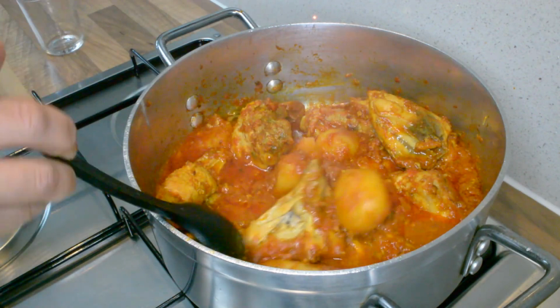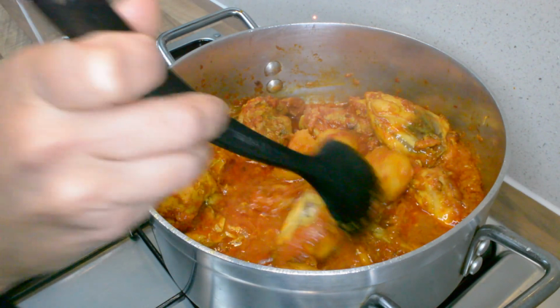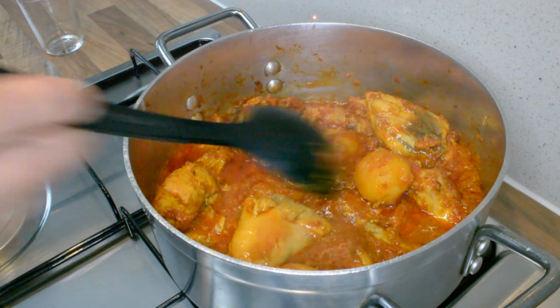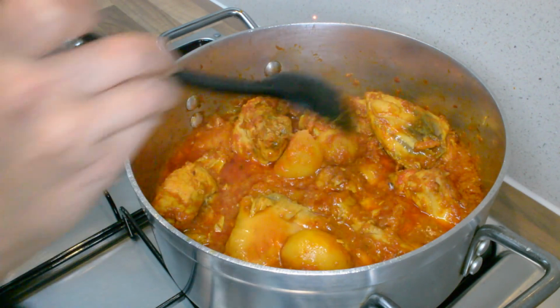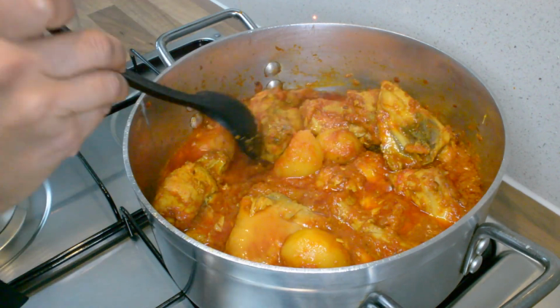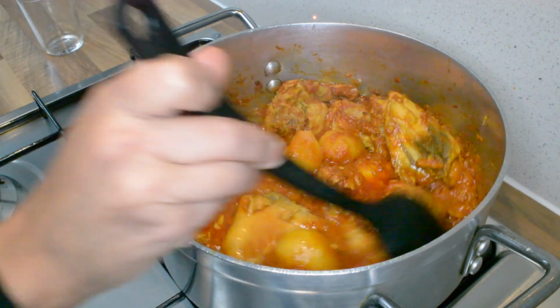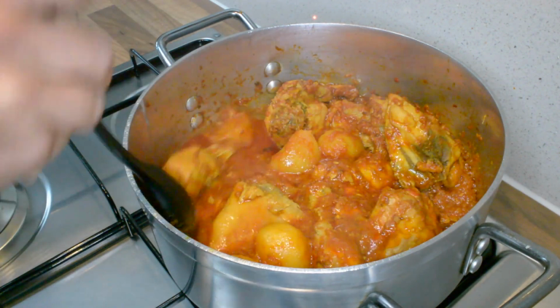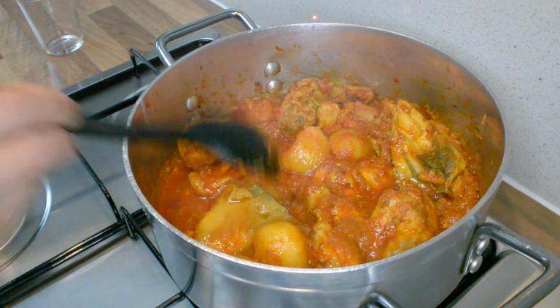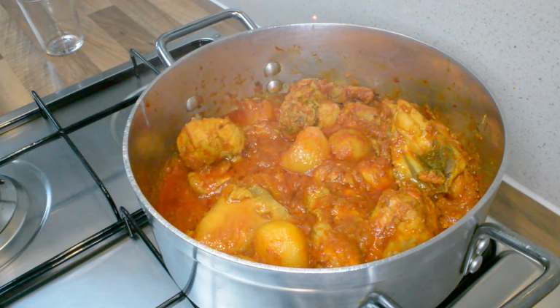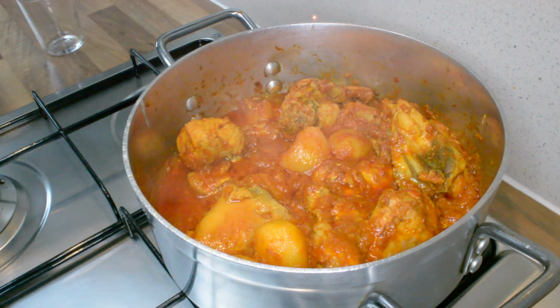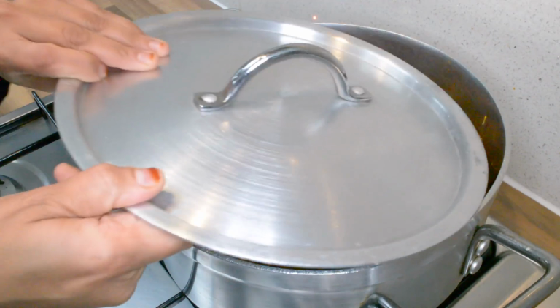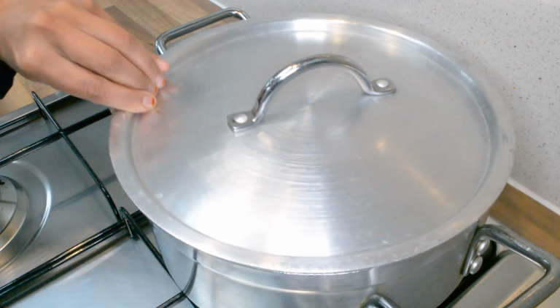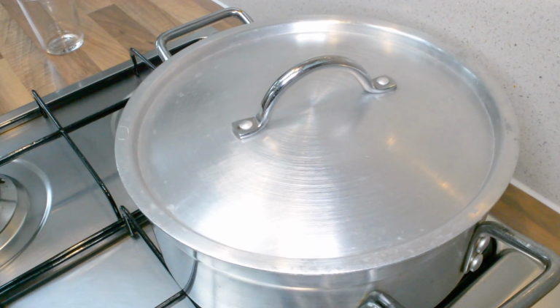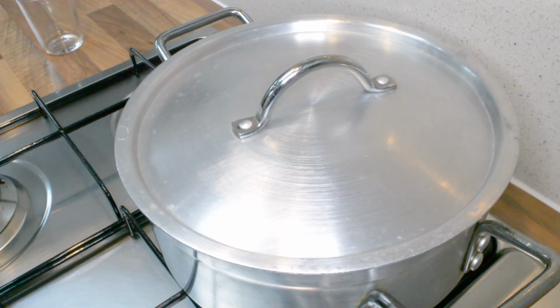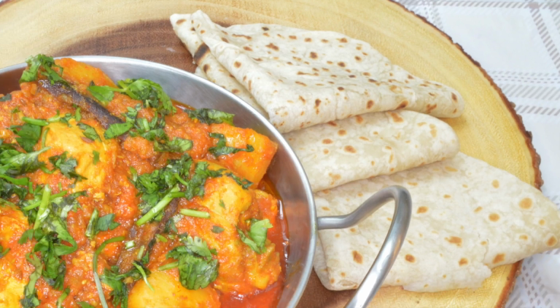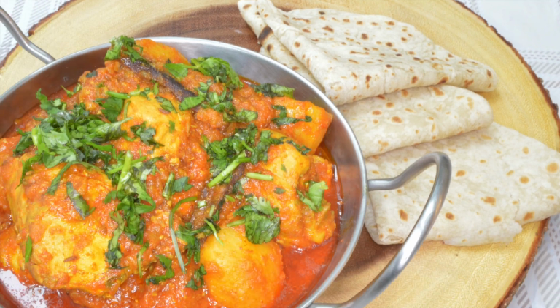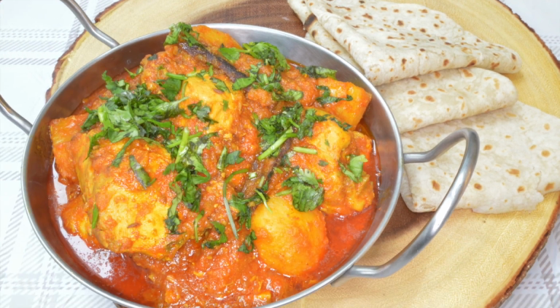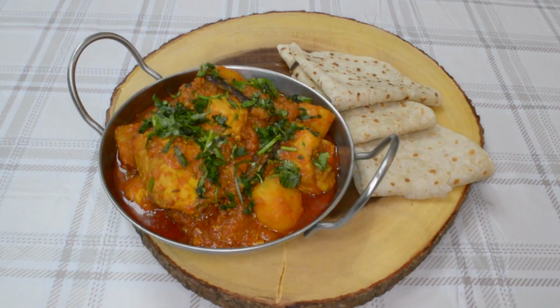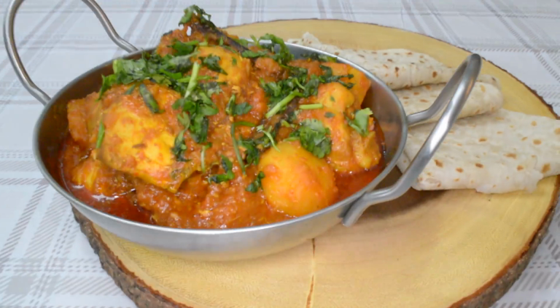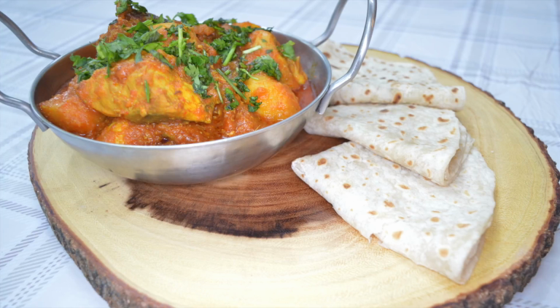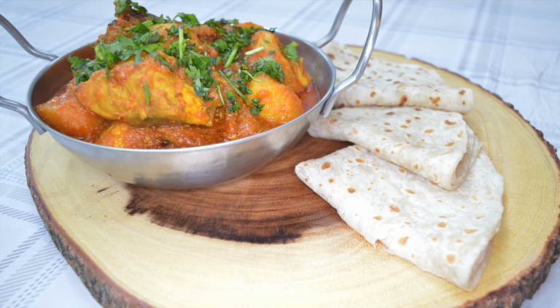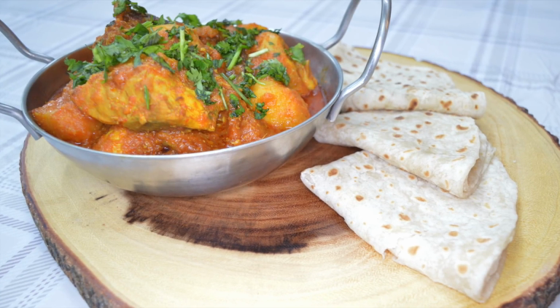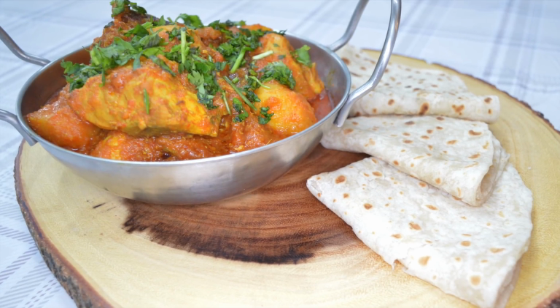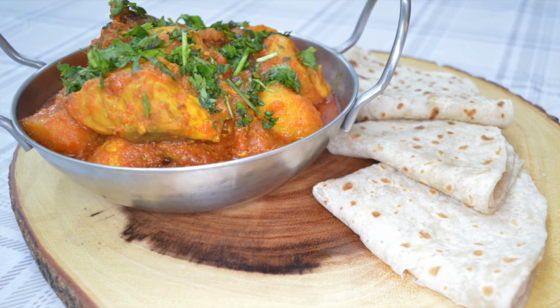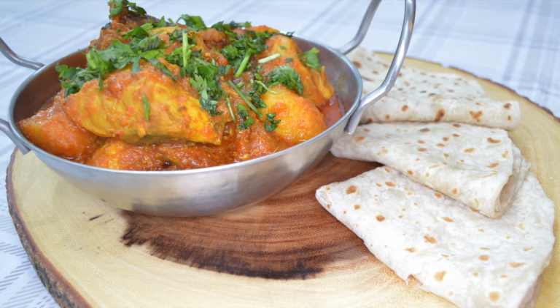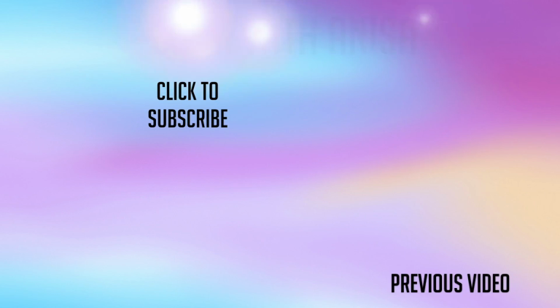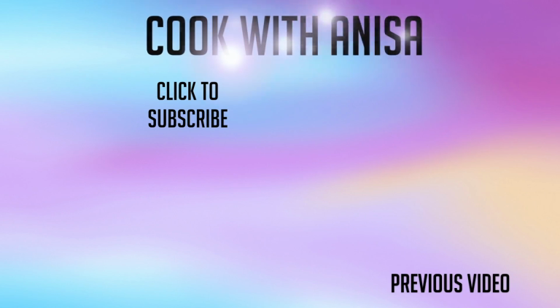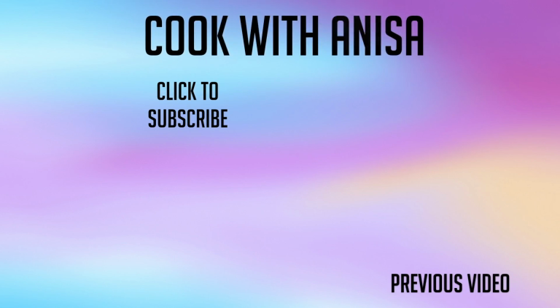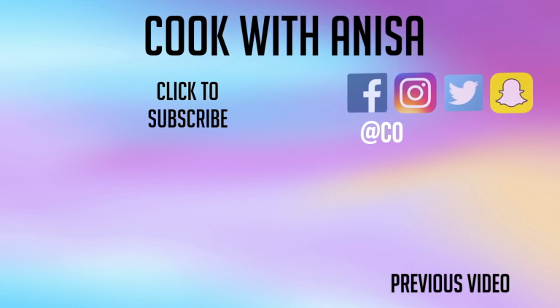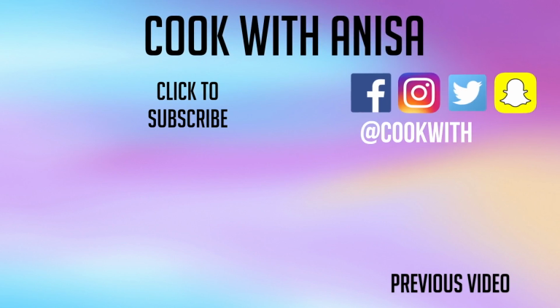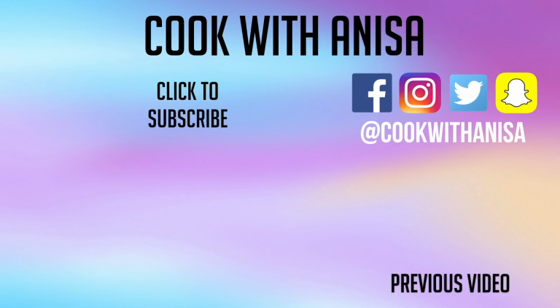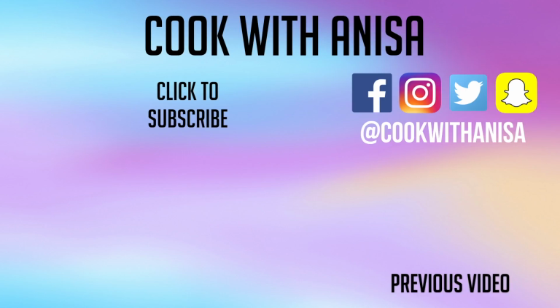Try it out and let me know what you think in the comments below, or you can even tag me in a picture. If you've made this before, I would love to hear what you did differently. If you enjoyed this, please do give me a thumbs up and to see more delicious recipes, do subscribe. Thank you for watching and I'll see you next time.